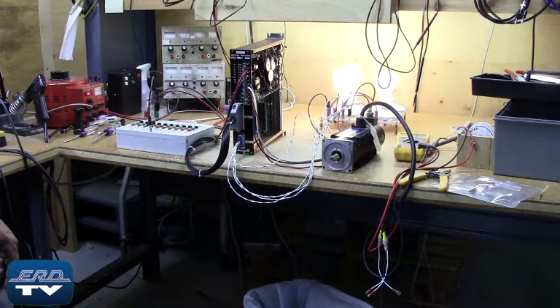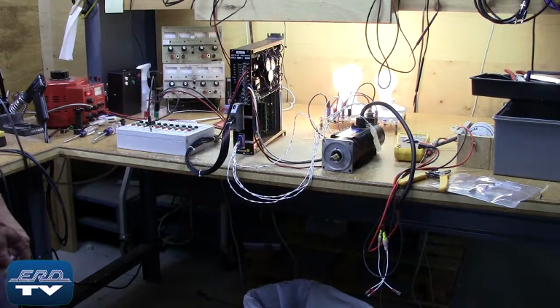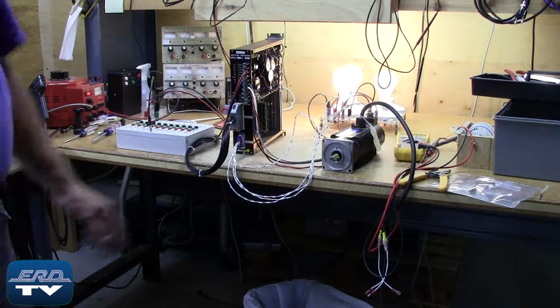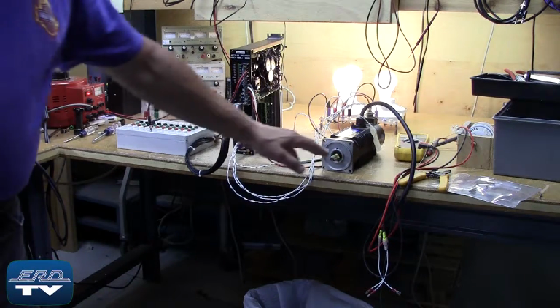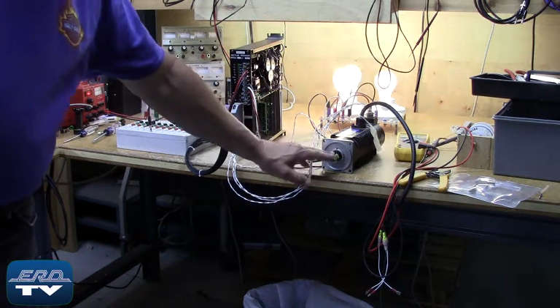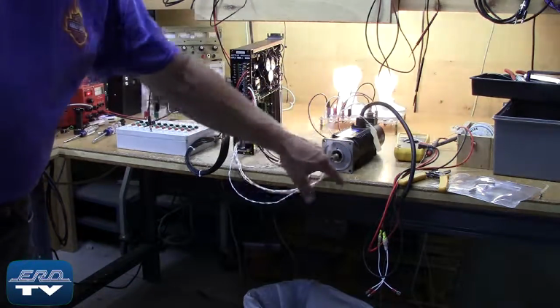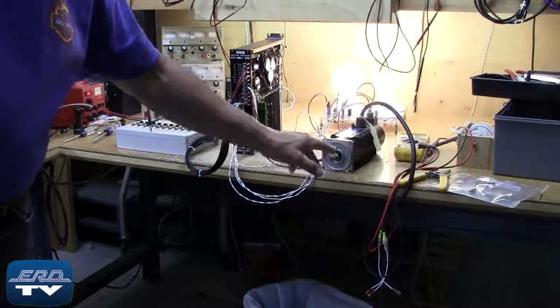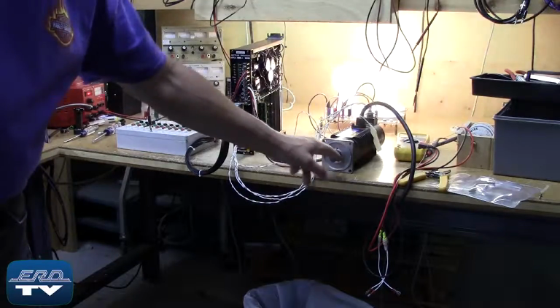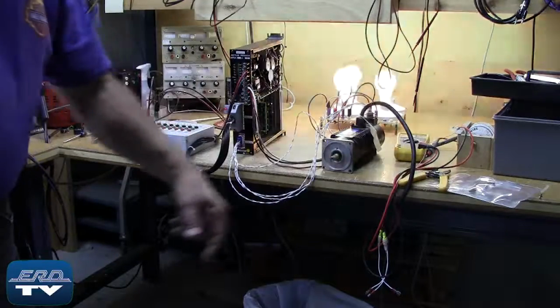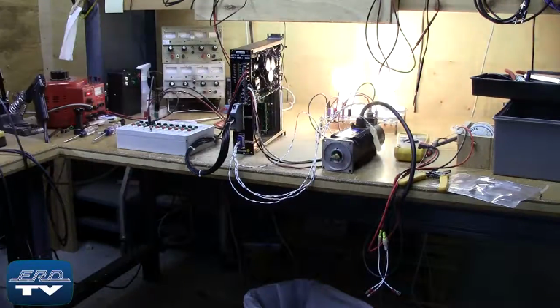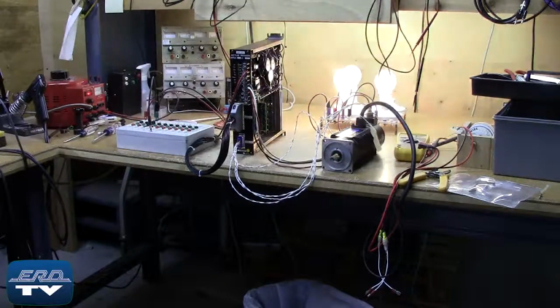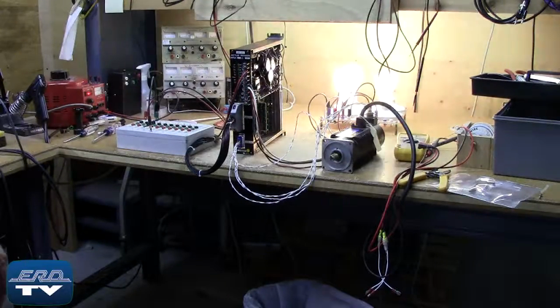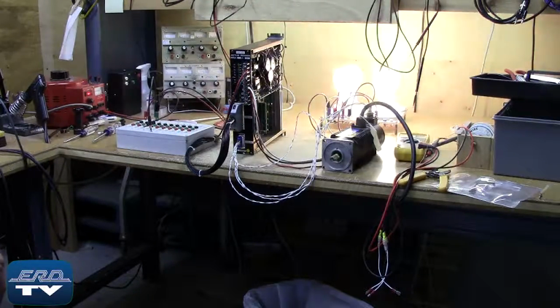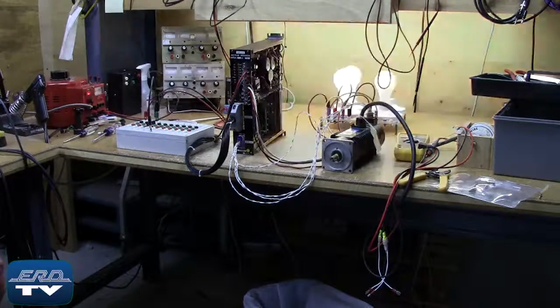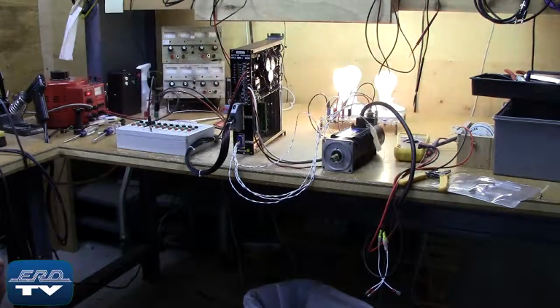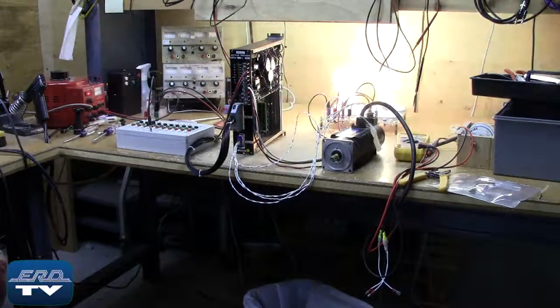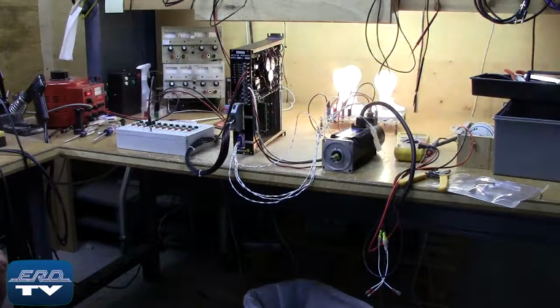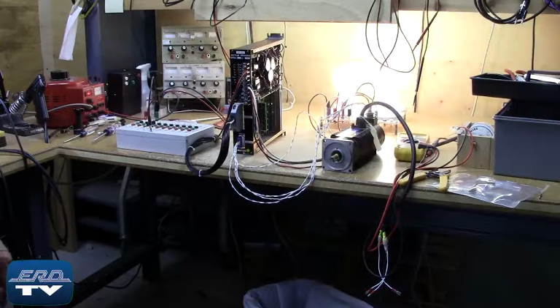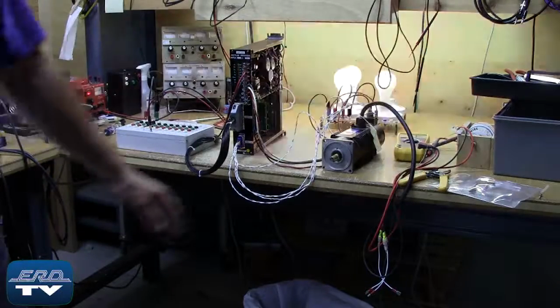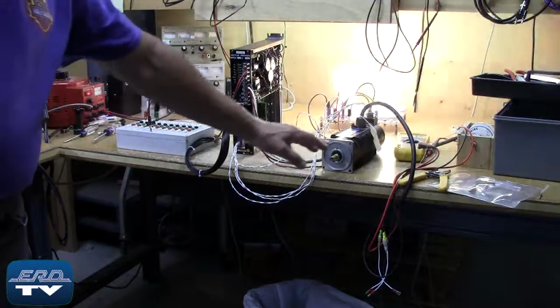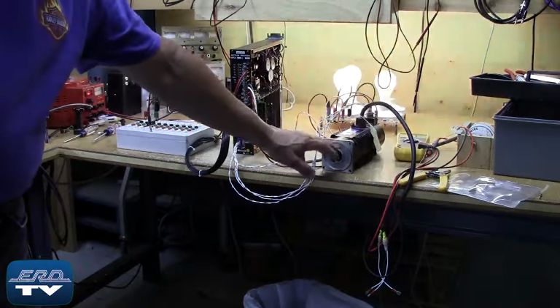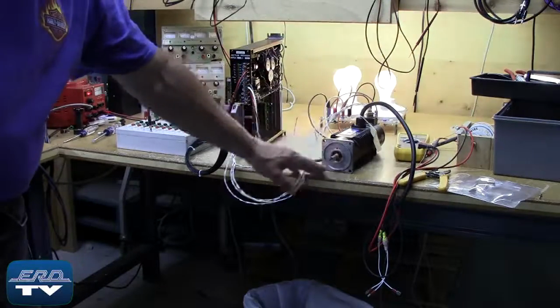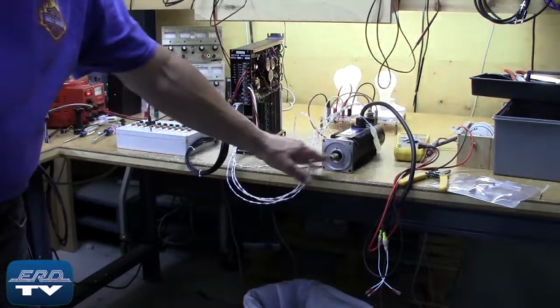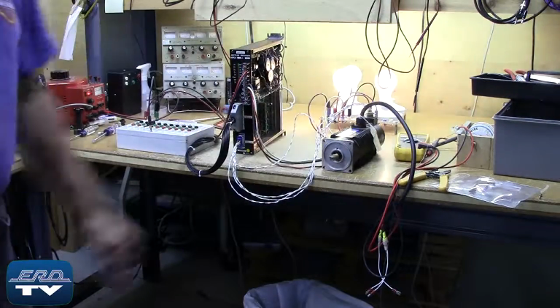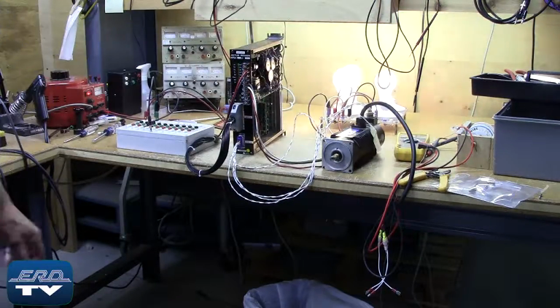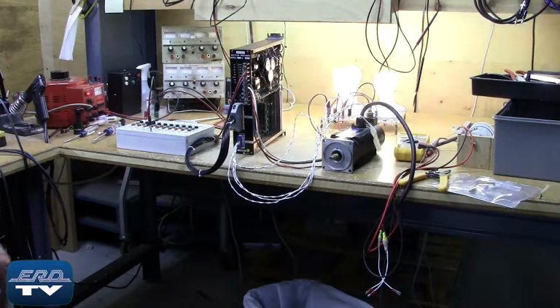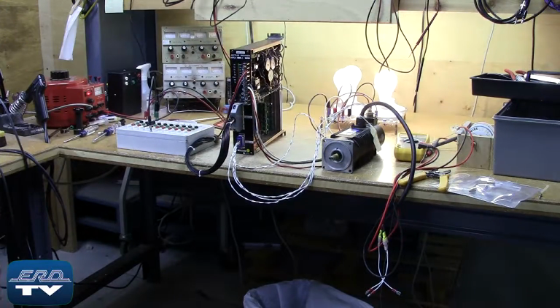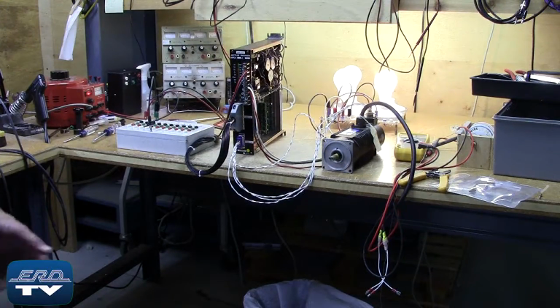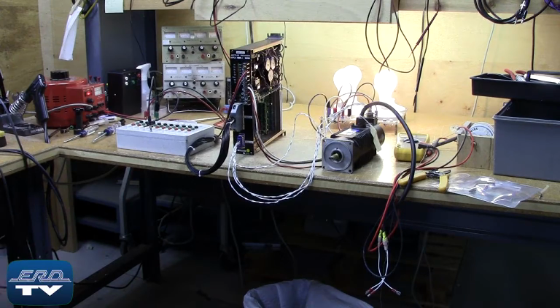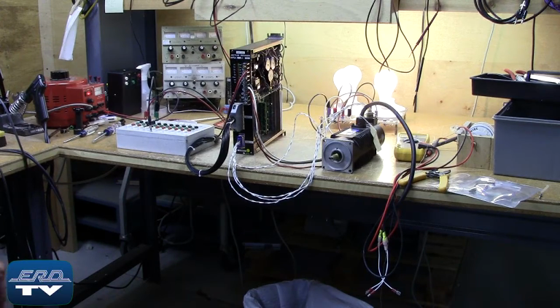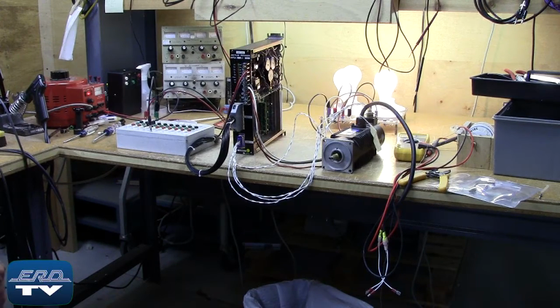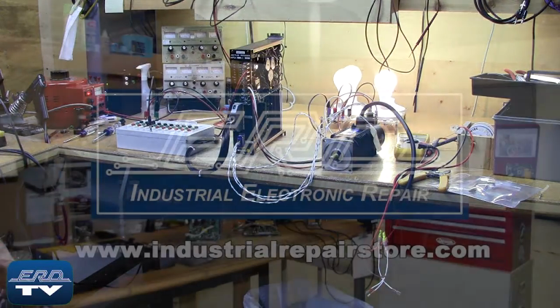This Niki Denso AC servo drive is used for either position or velocity control in robotics. The Niki Denso, as well as all AC servo drives, go through our motor phase tests to ensure proper operation after the repair.